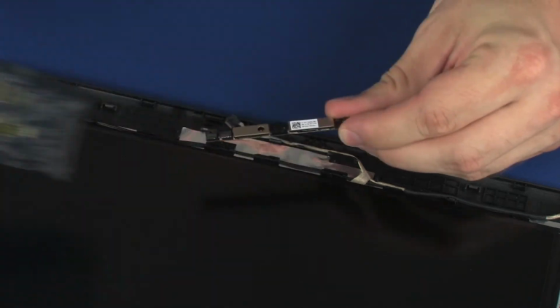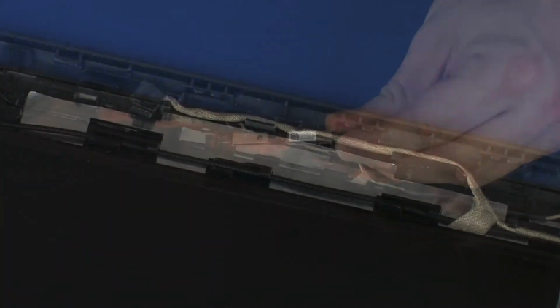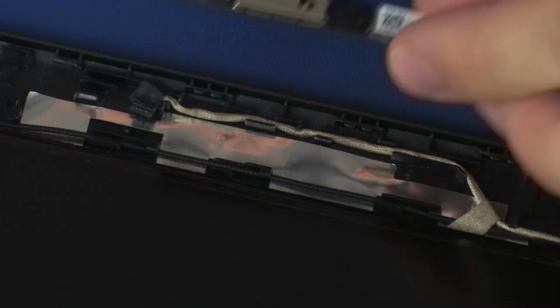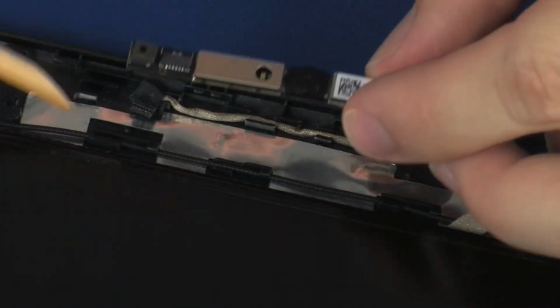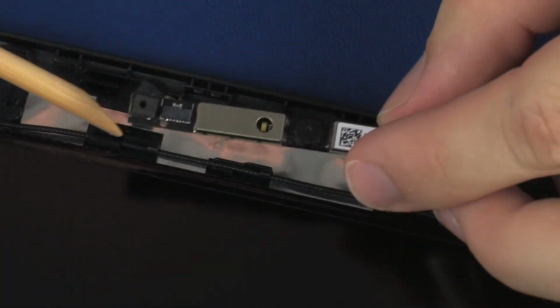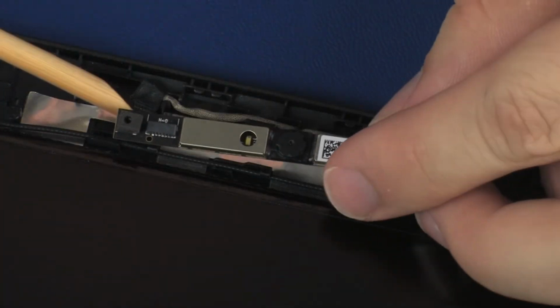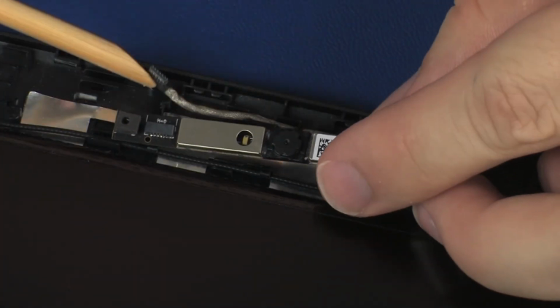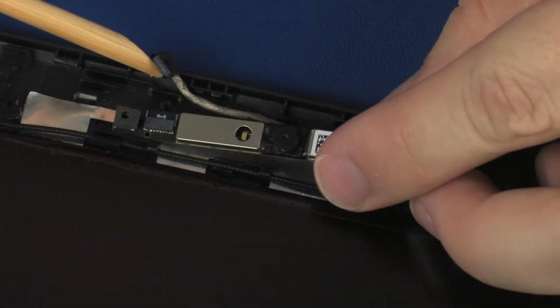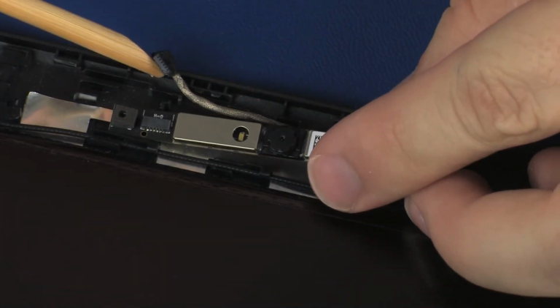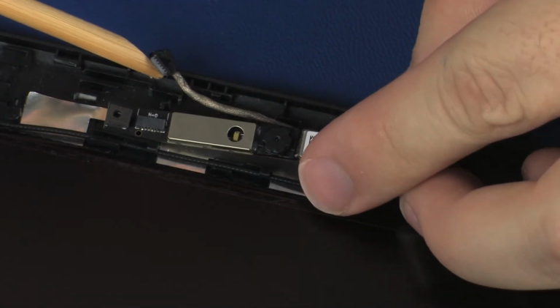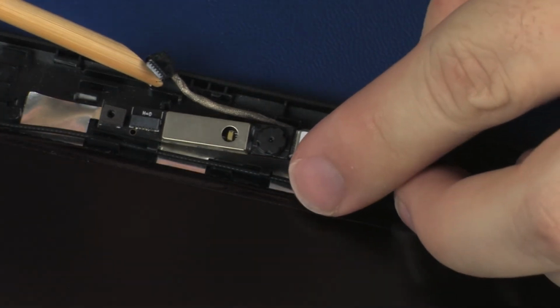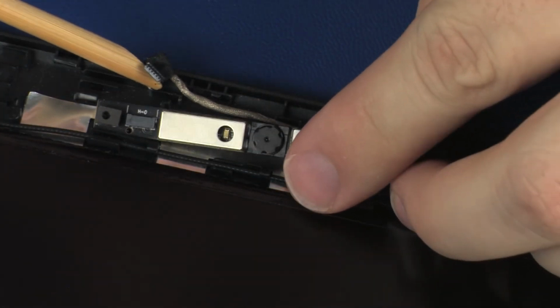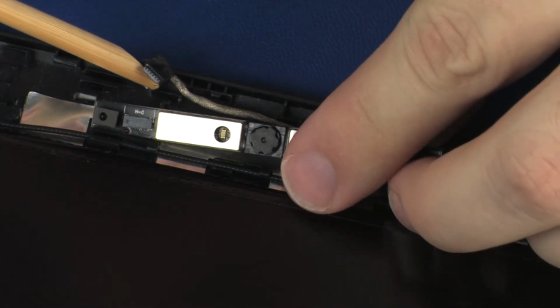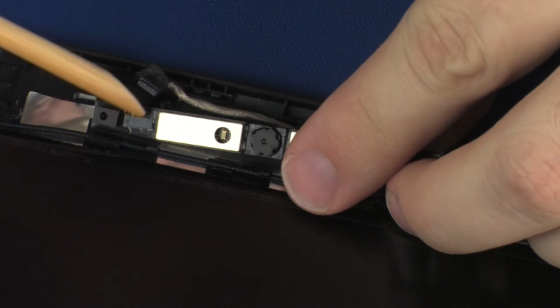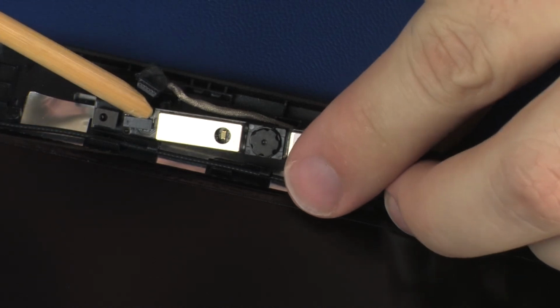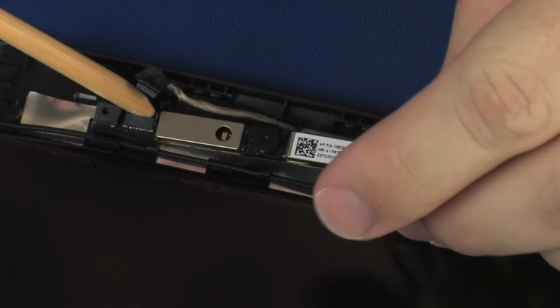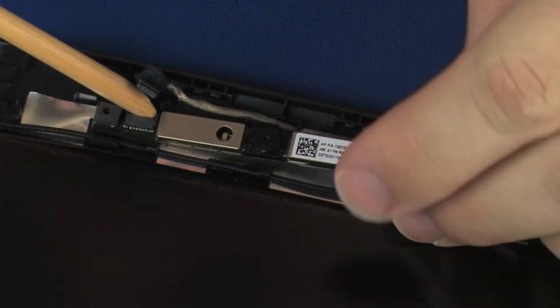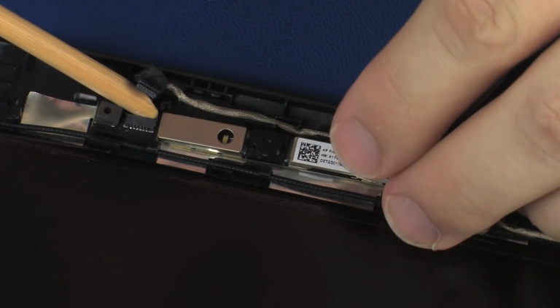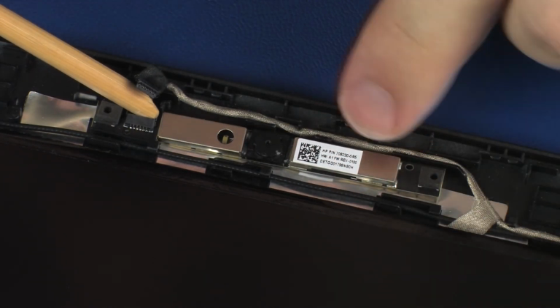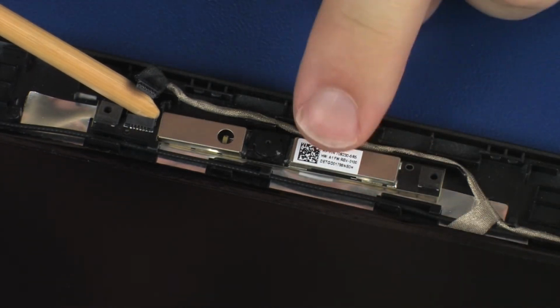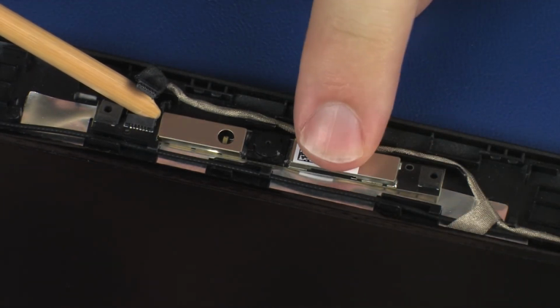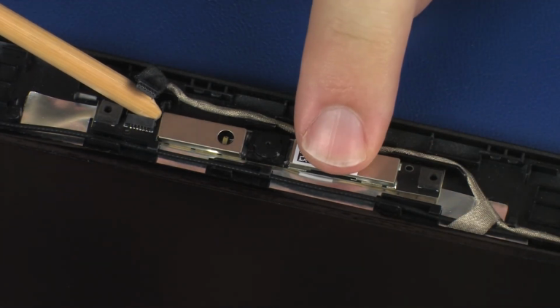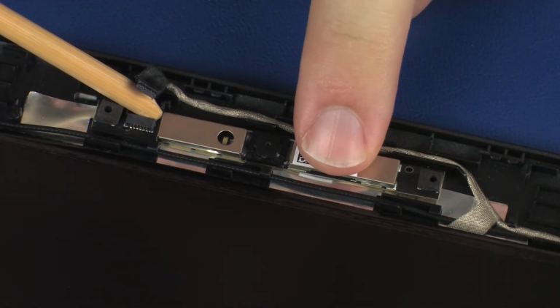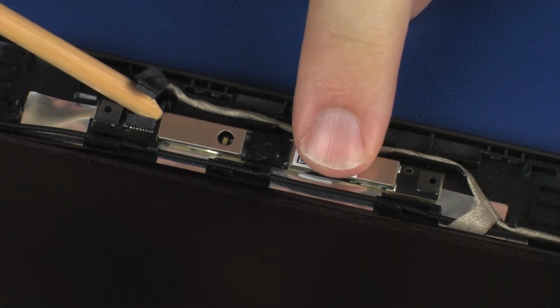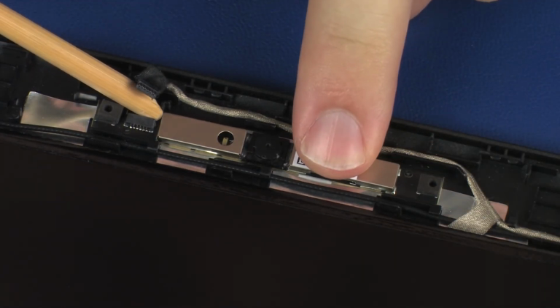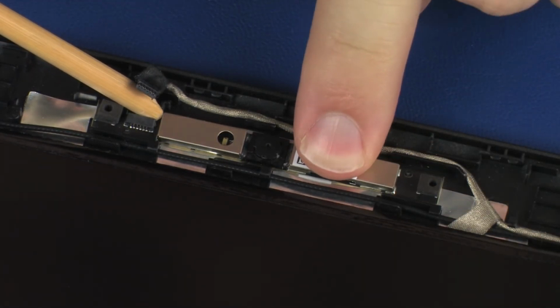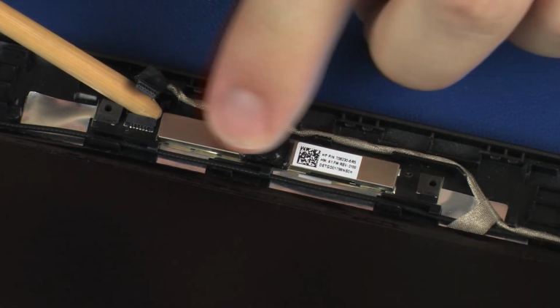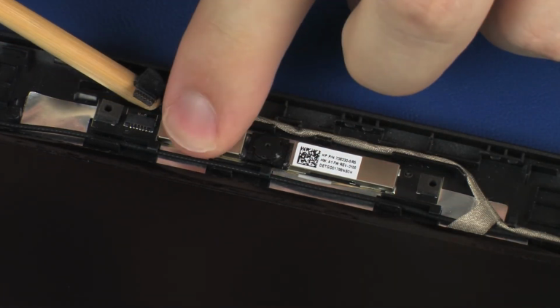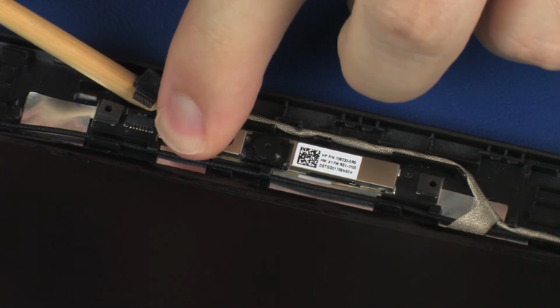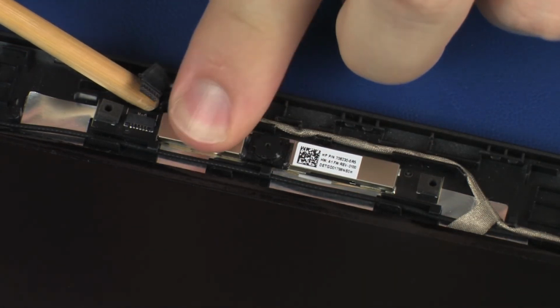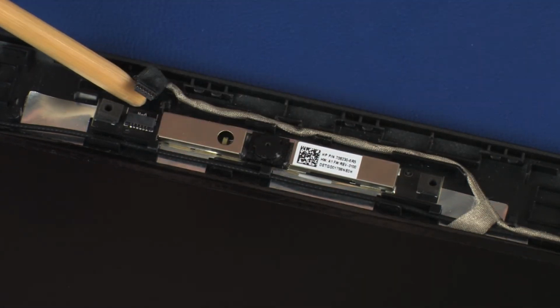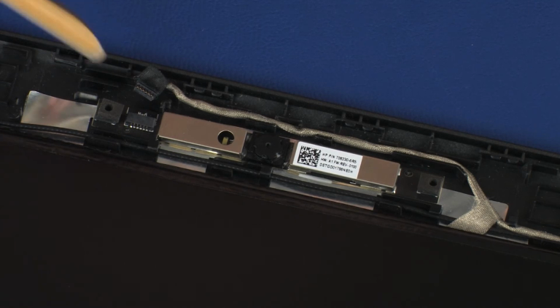Place the webcam board onto its alignment pins on the display enclosure. Gently press down on the webcam board to adhere it to the display enclosure.